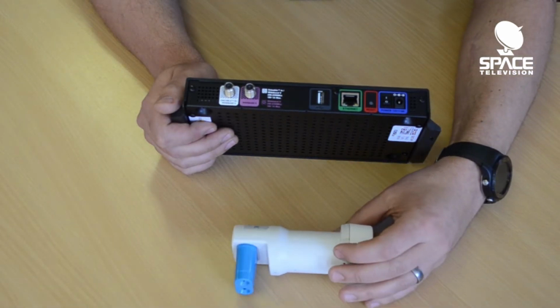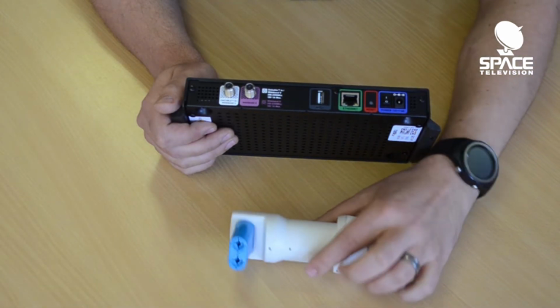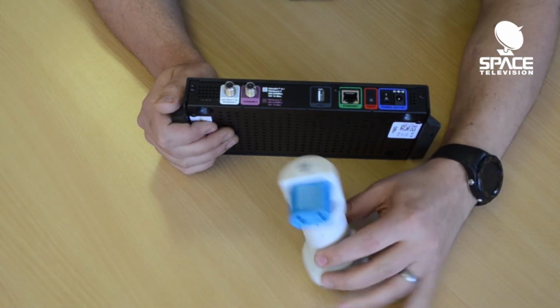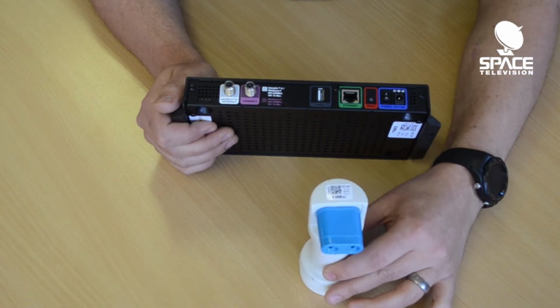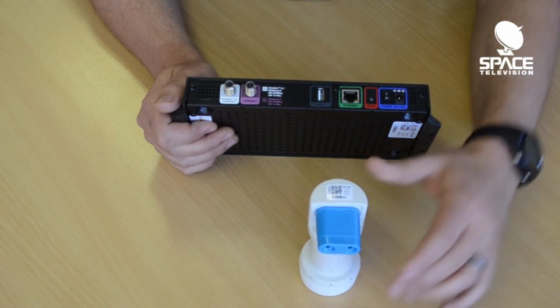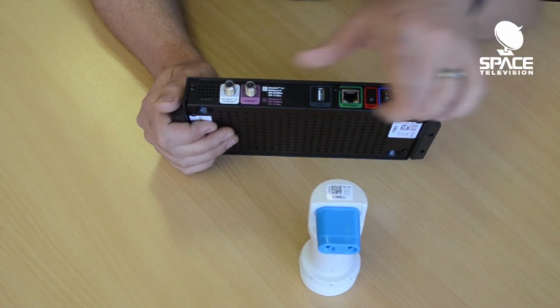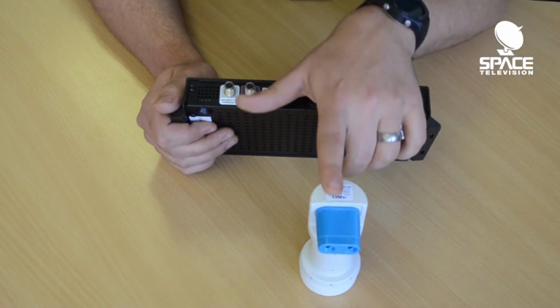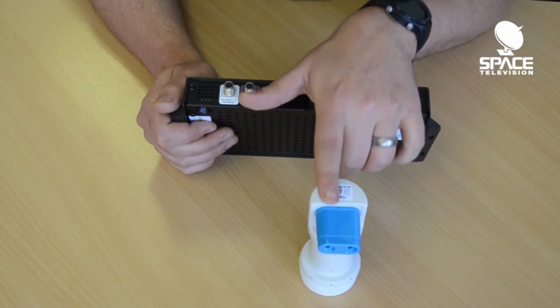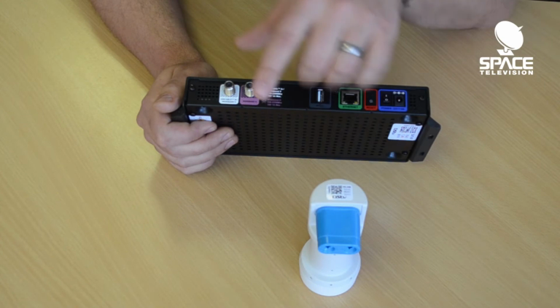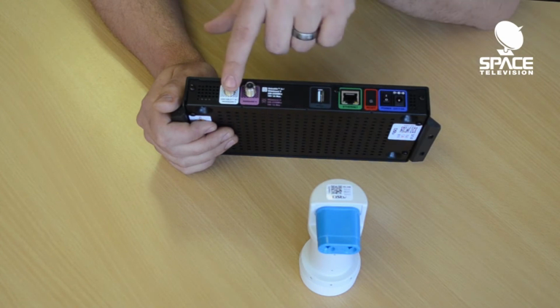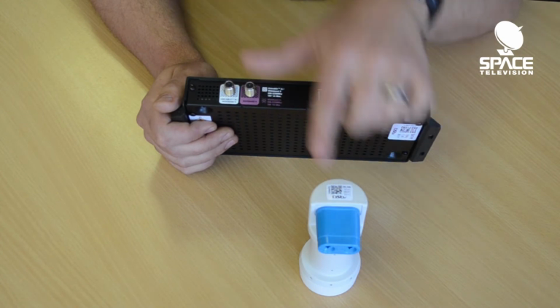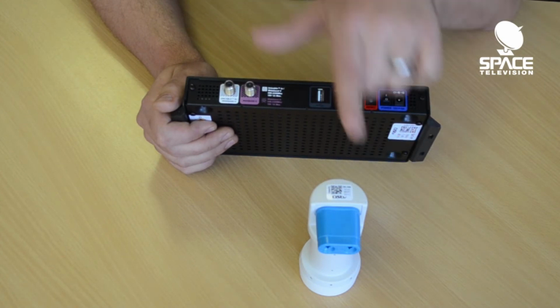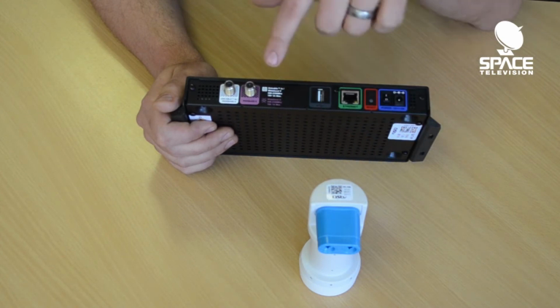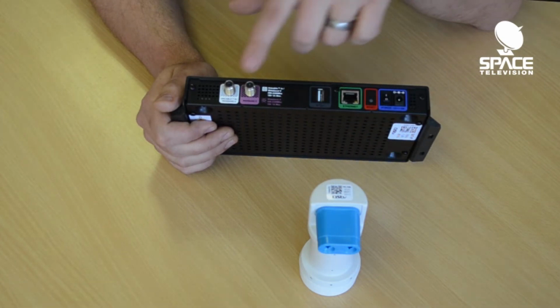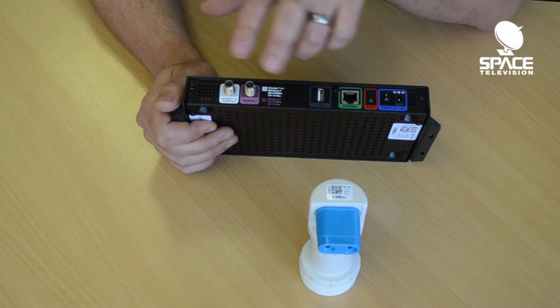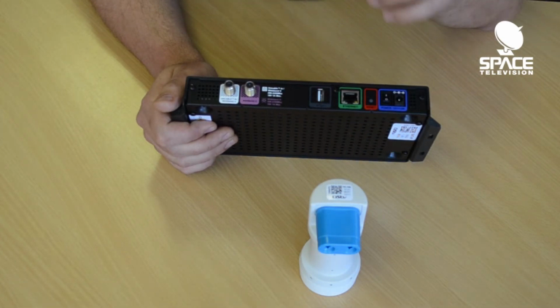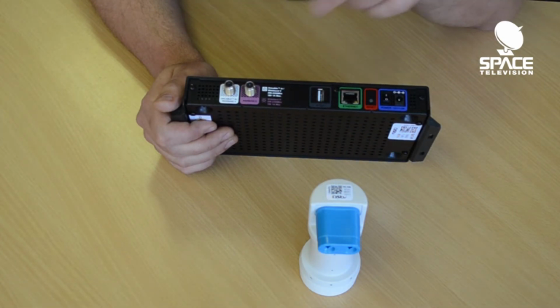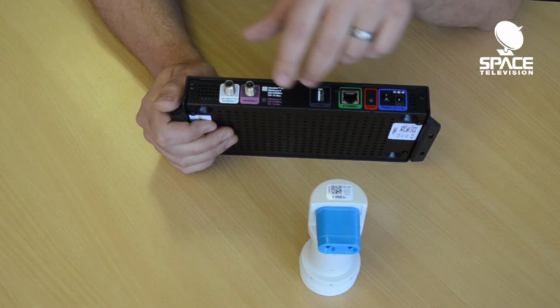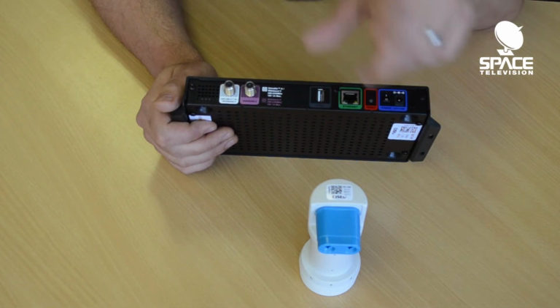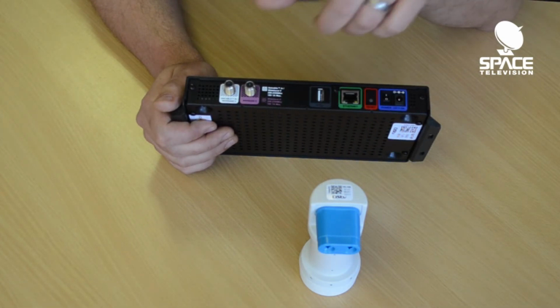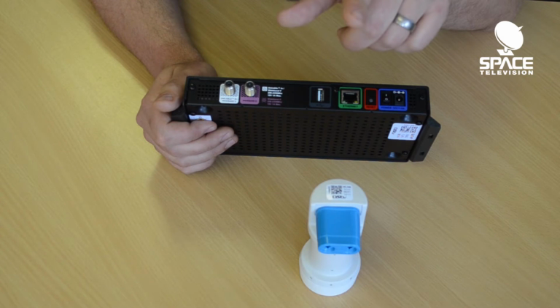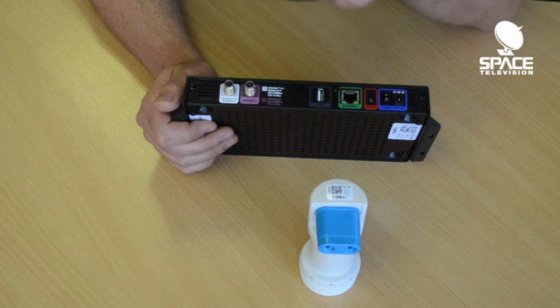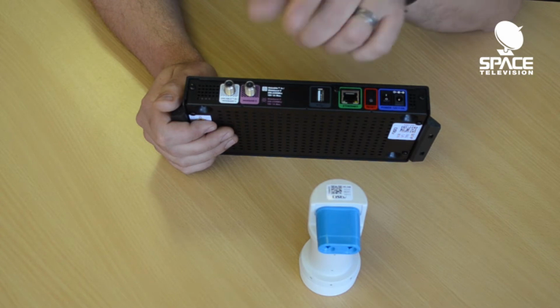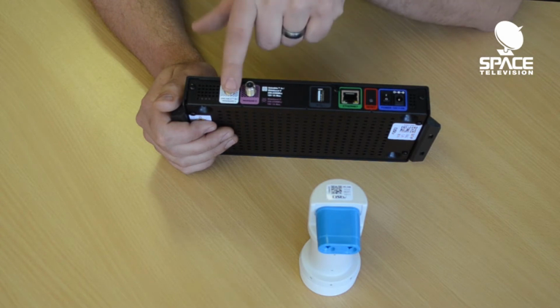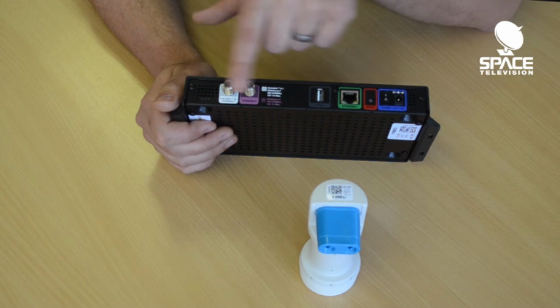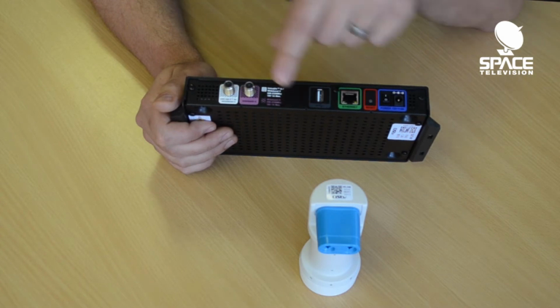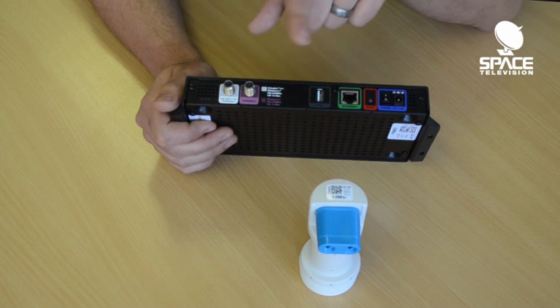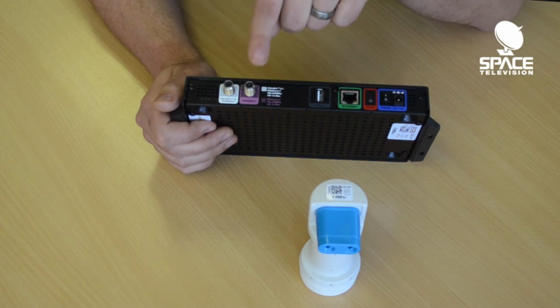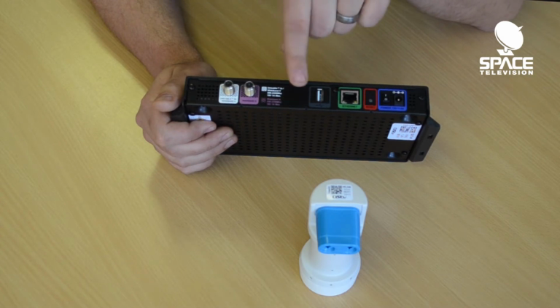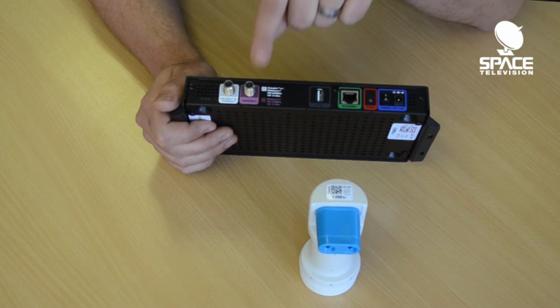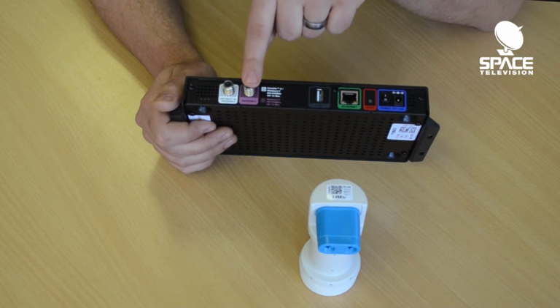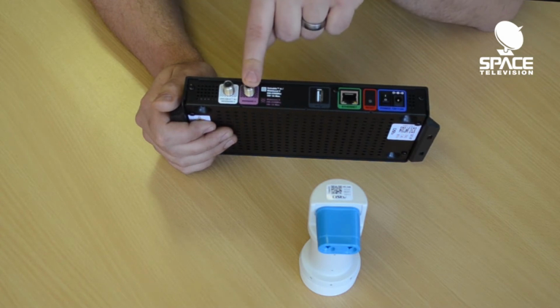This LNB takes the entire vertical polarisation and the entire horizontal polarisation and puts them onto one cable — so that's vertical low and vertical high onto one, and horizontal low and horizontal high onto the other one.